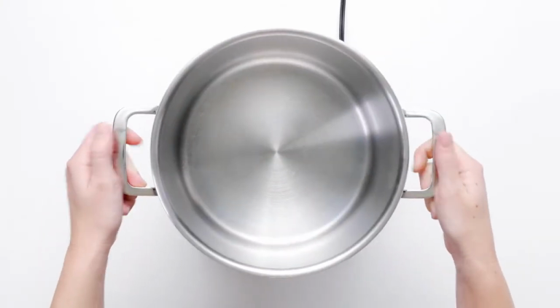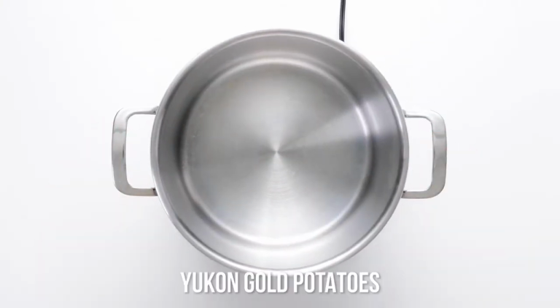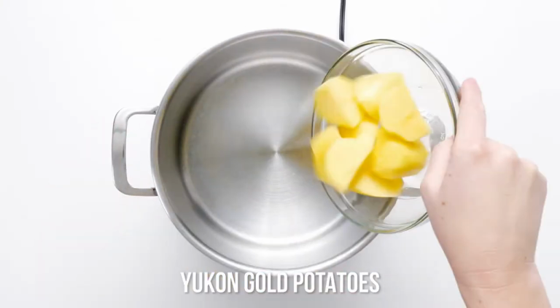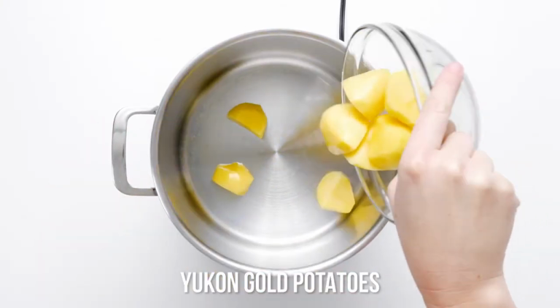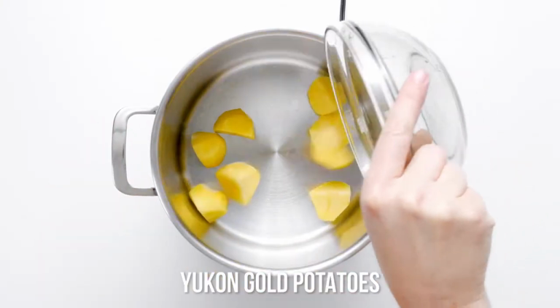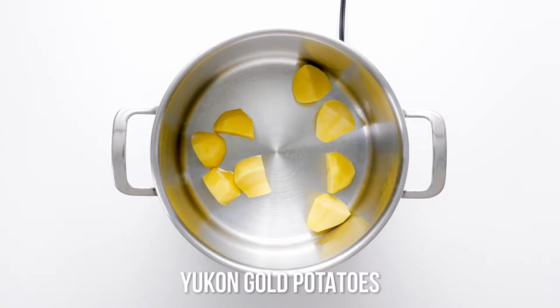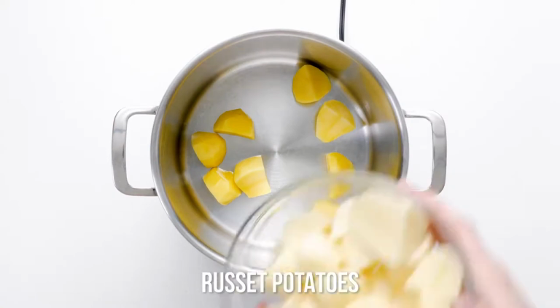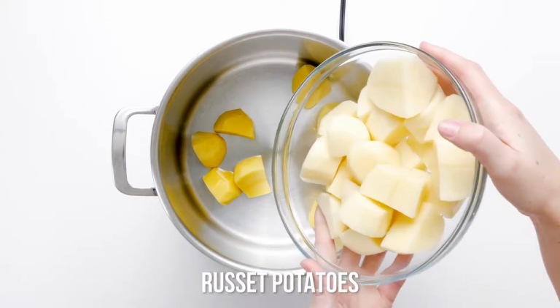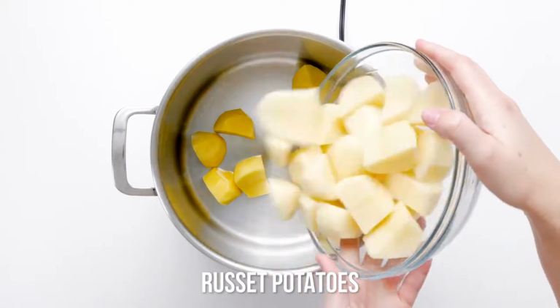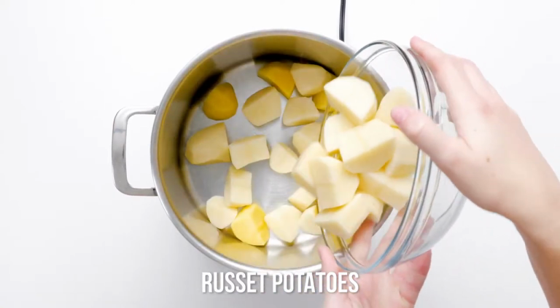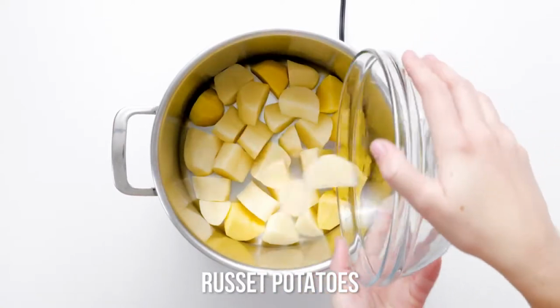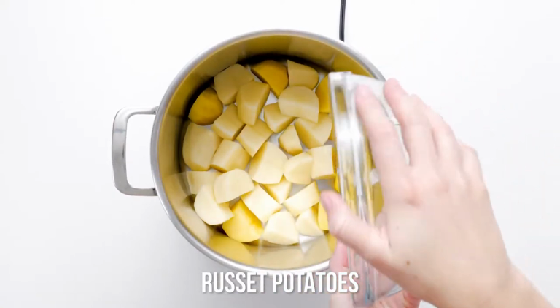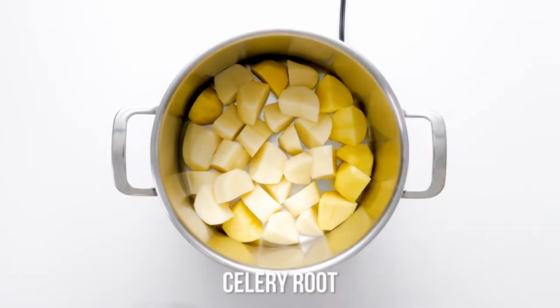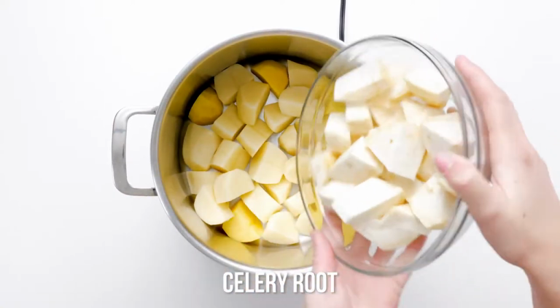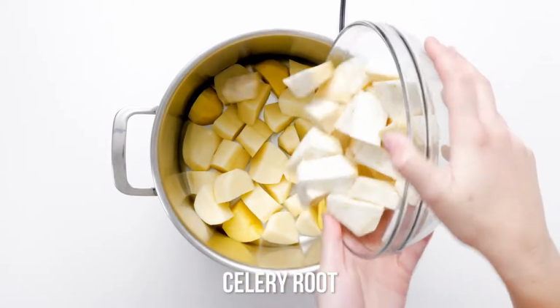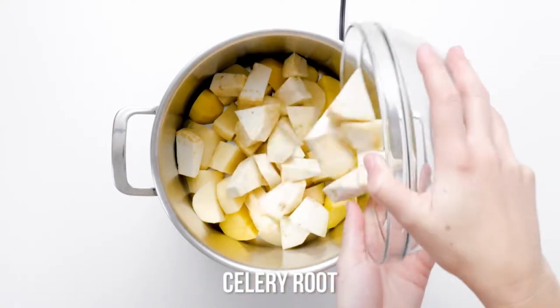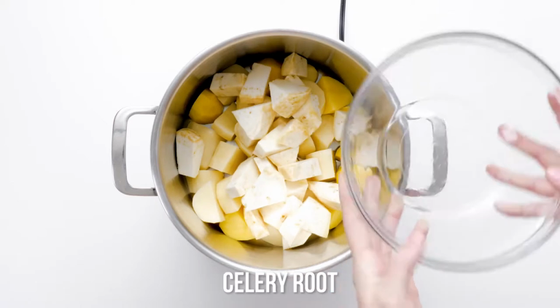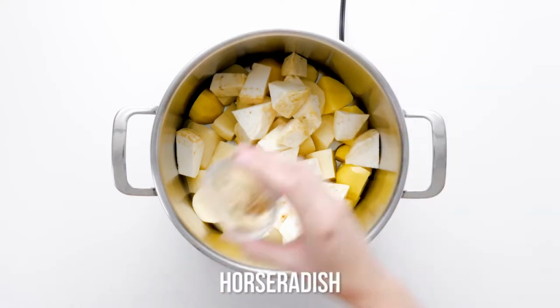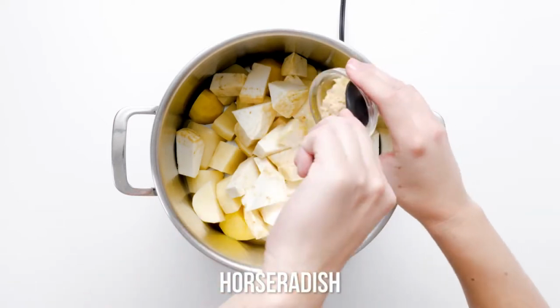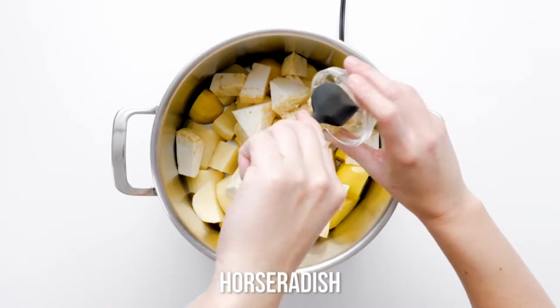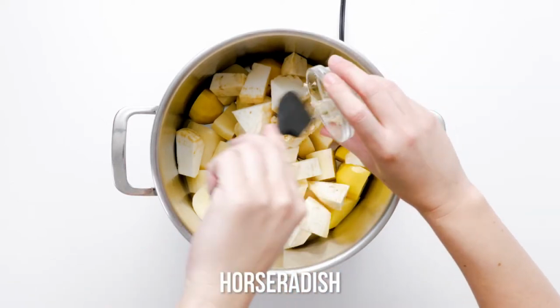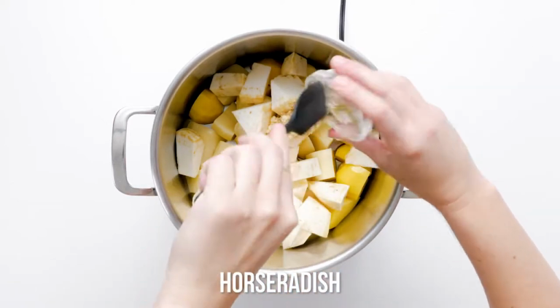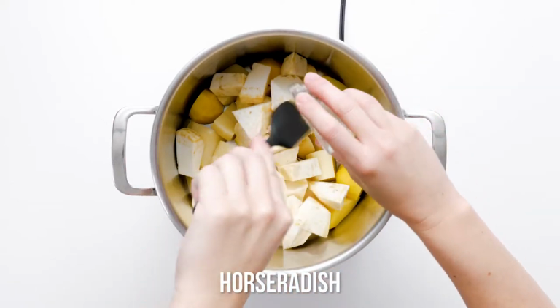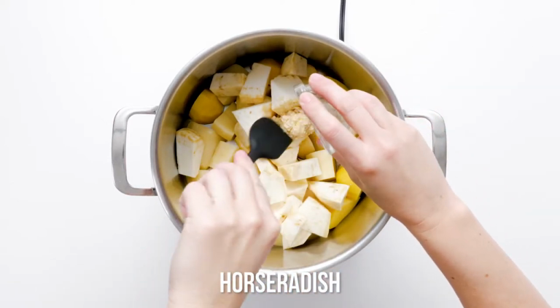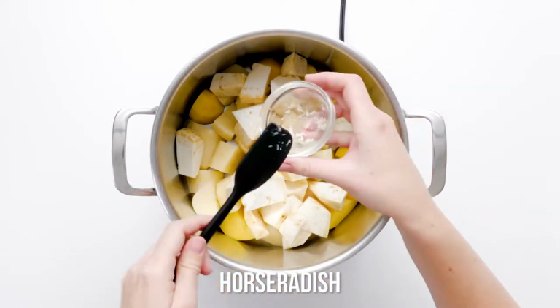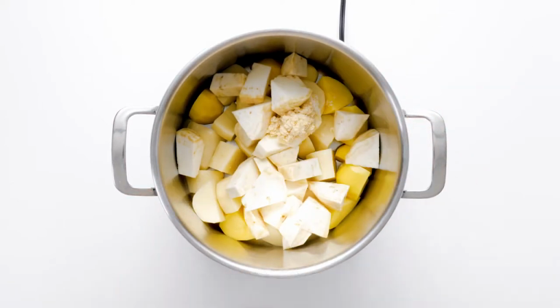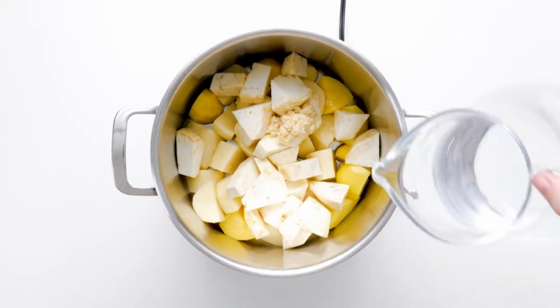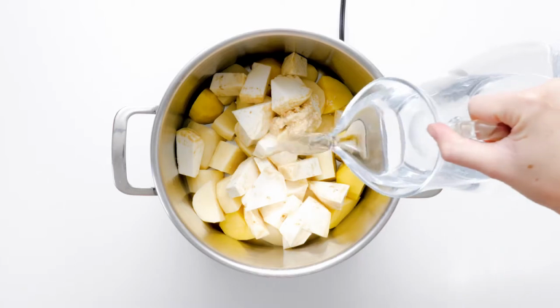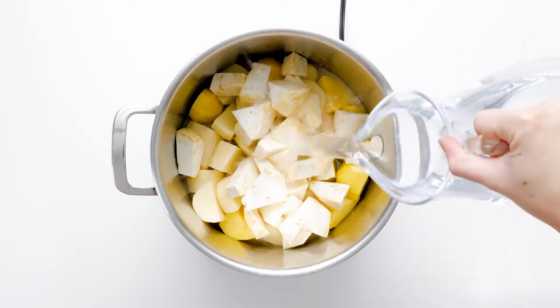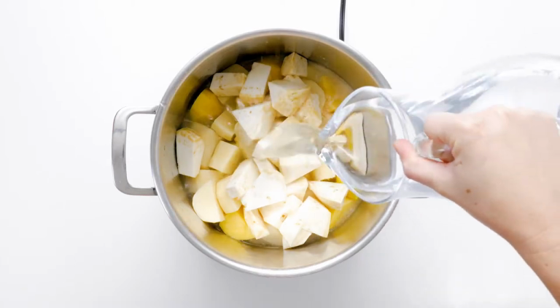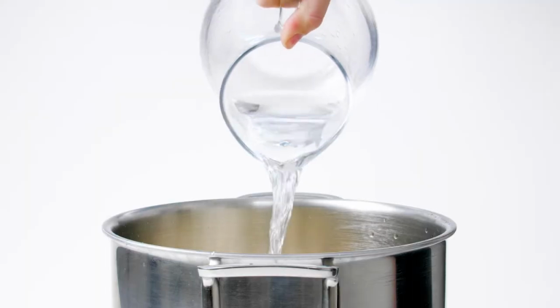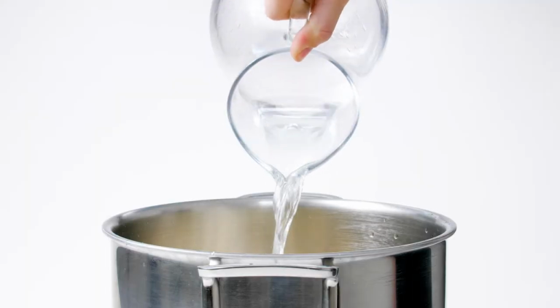Place potato and celery root chunks and the creamy horseradish in a large stock pot, add water to cover the vegetables and bring it to a boil over high heat. Reduce the heat to medium-high and simmer for 25 to 30 minutes, or until the potatoes and celery root are fork tender.